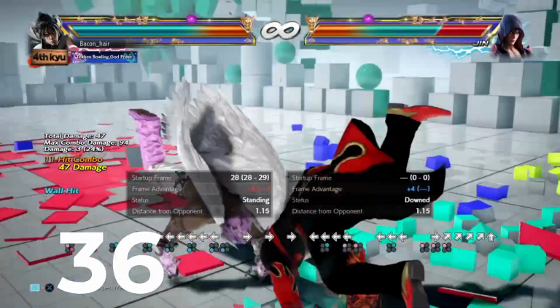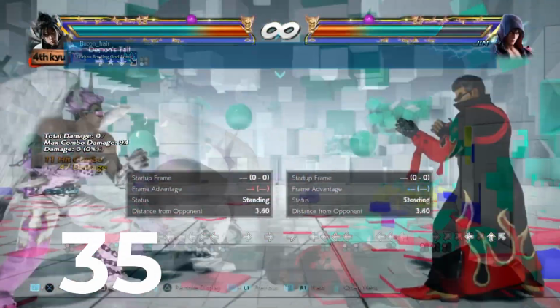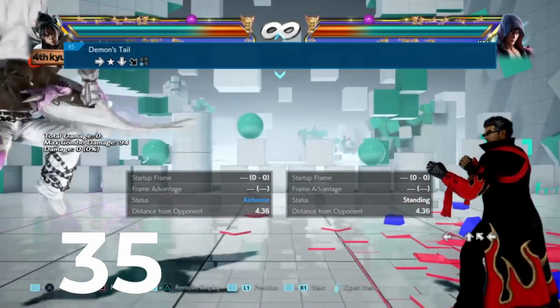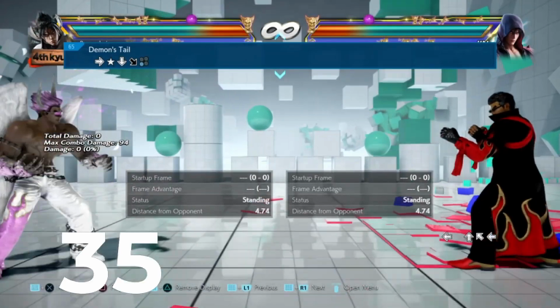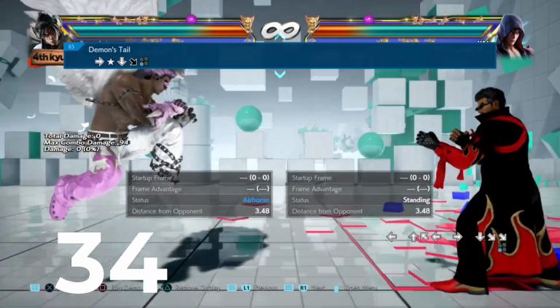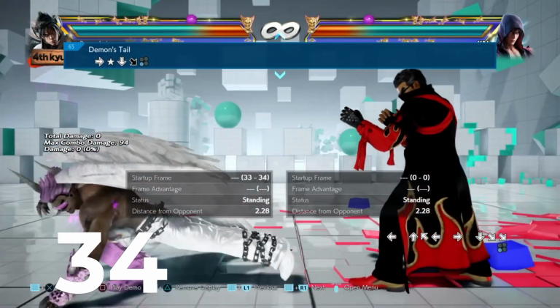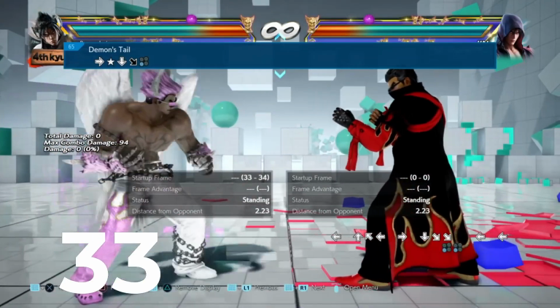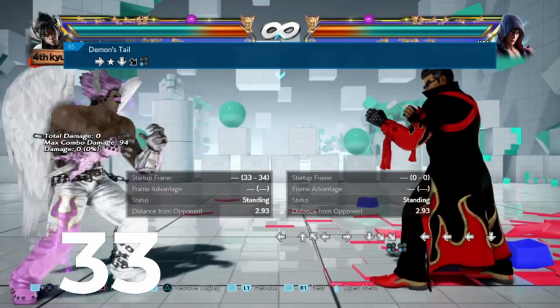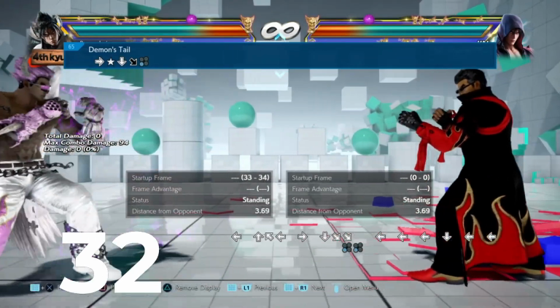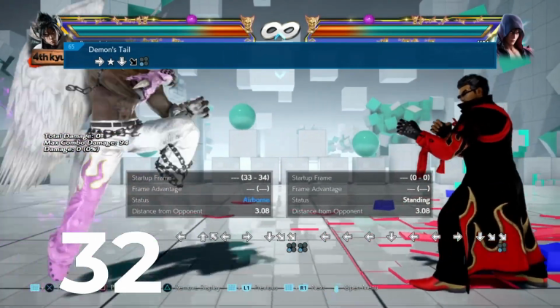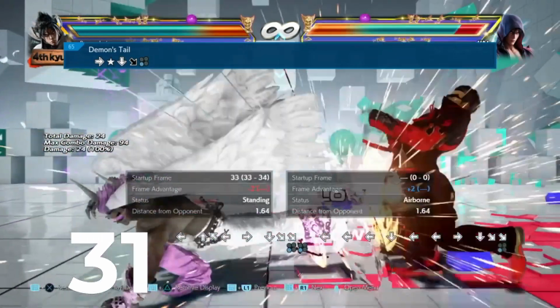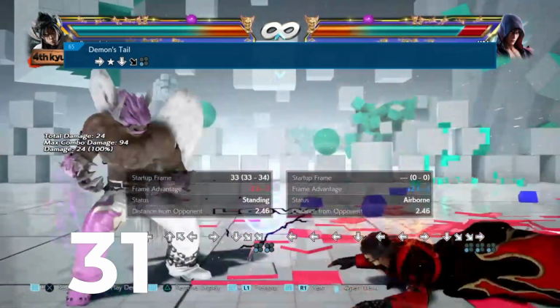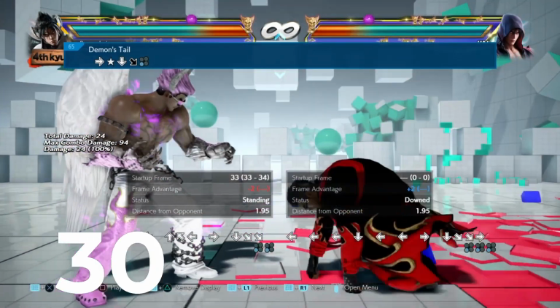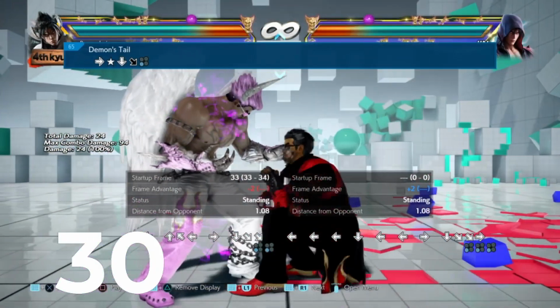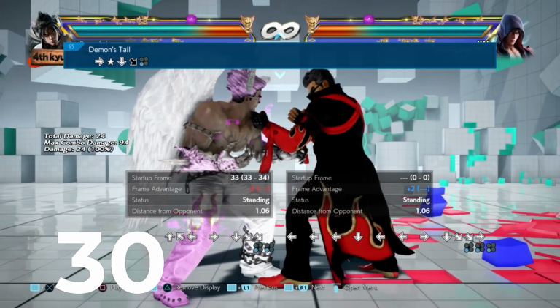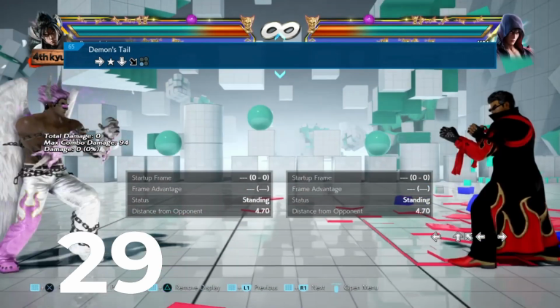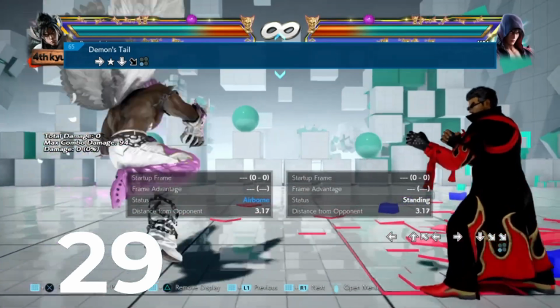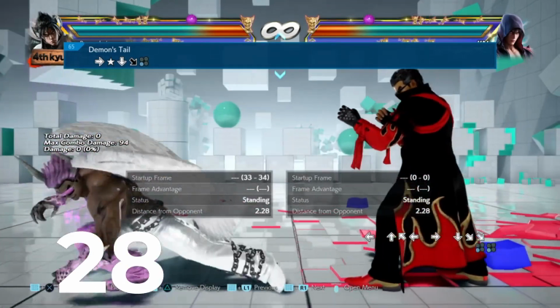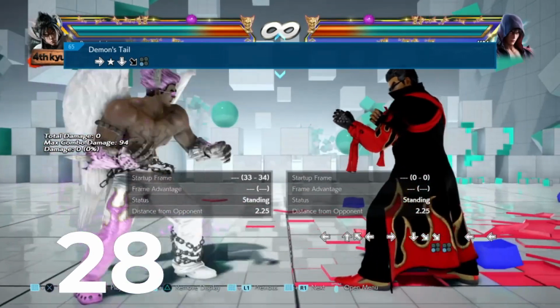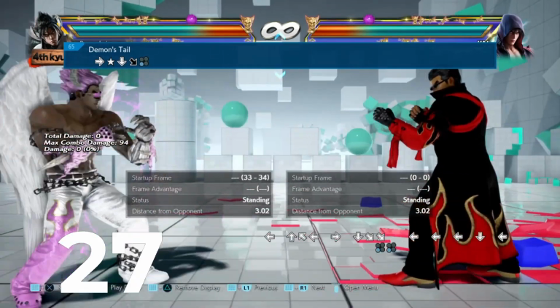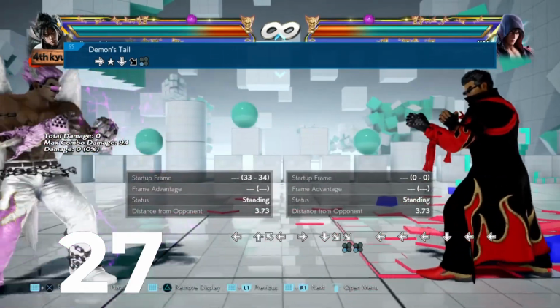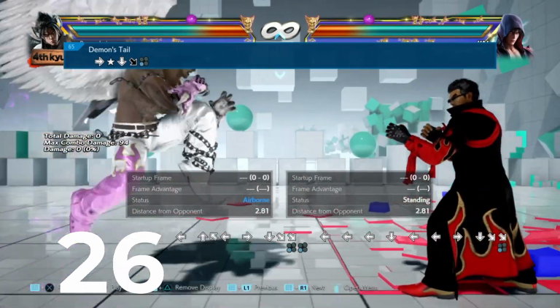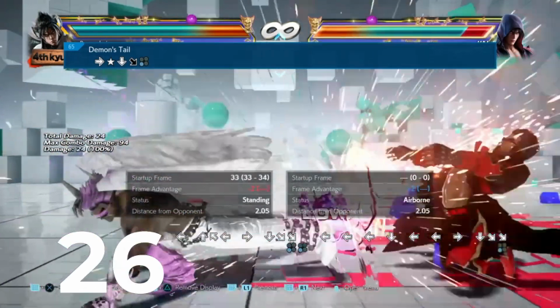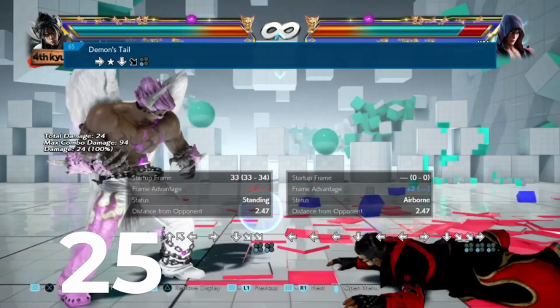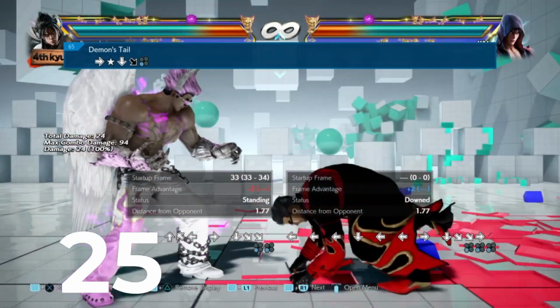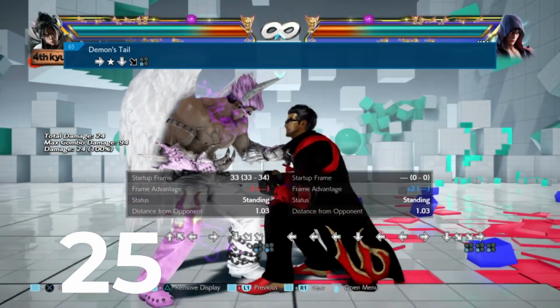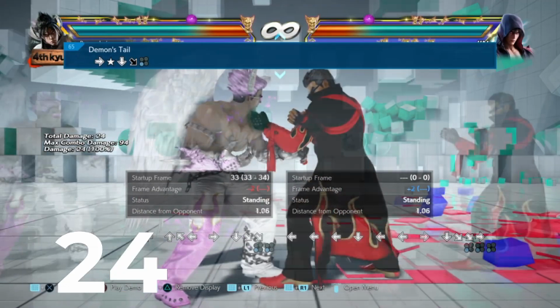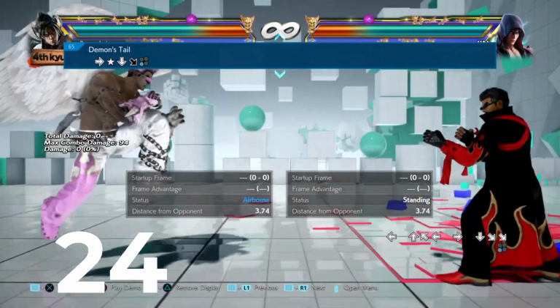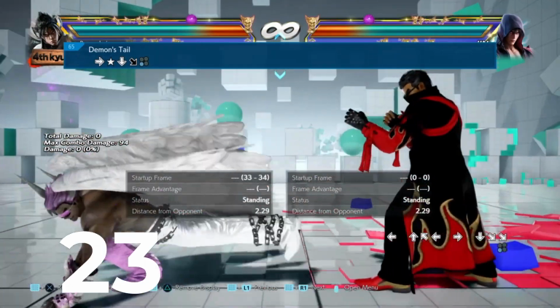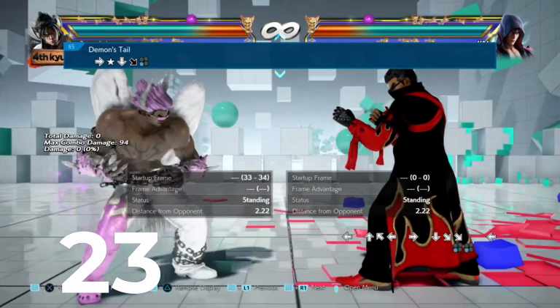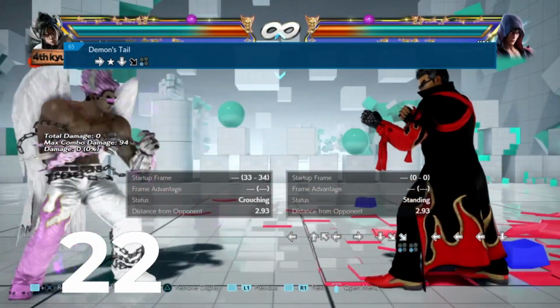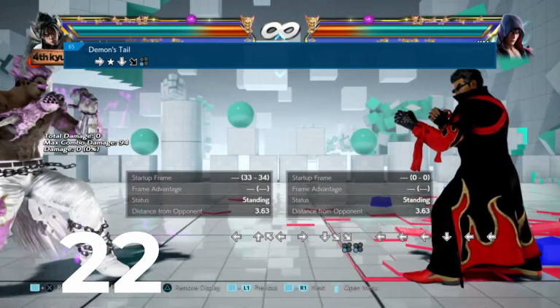The next move we have here is his crouch dash, three, hold down move, where you get really nice chunky damage for a really quick low. Most people are not going to know it, and he has a mid mix-up out of it, so this is a very excellent round ender.